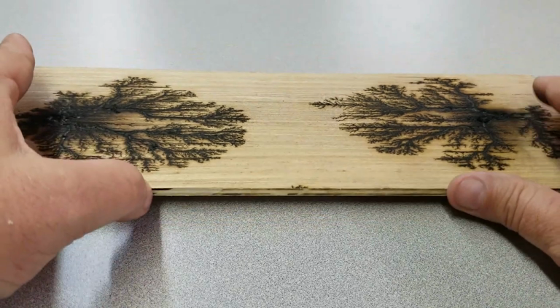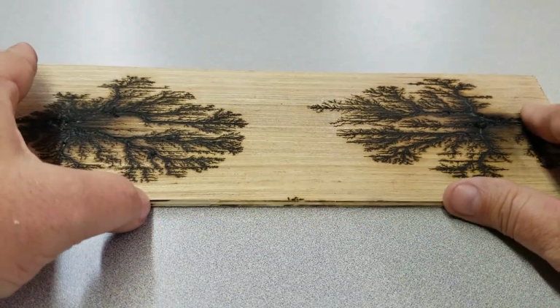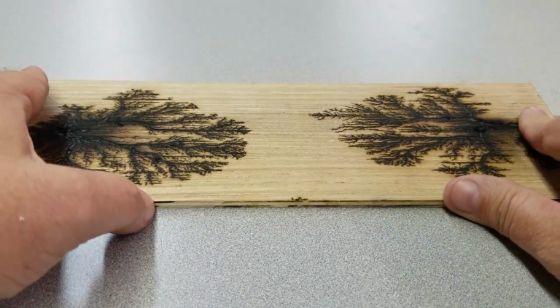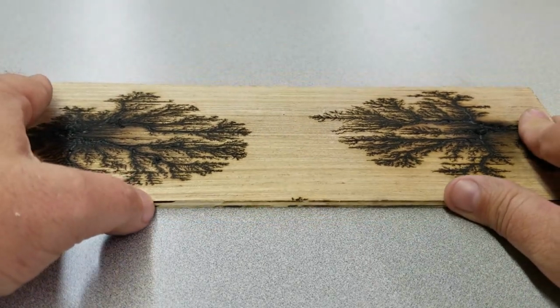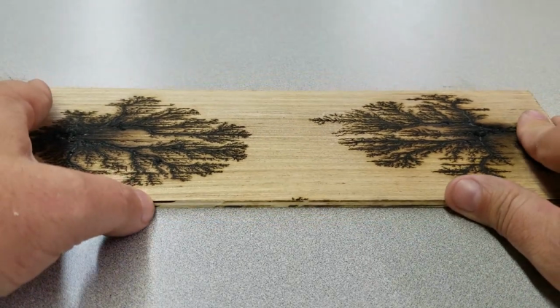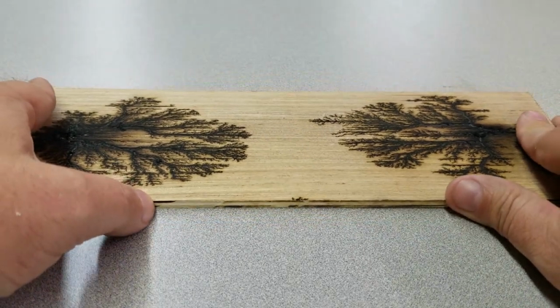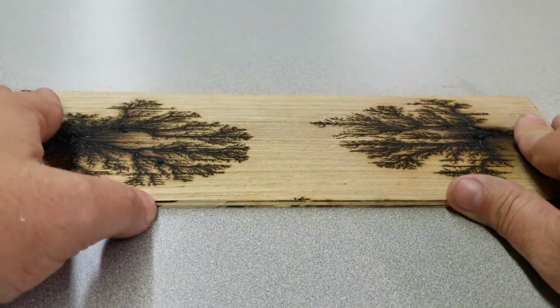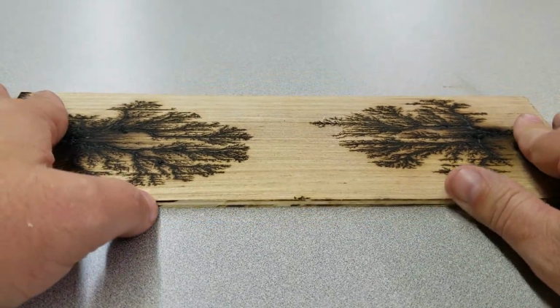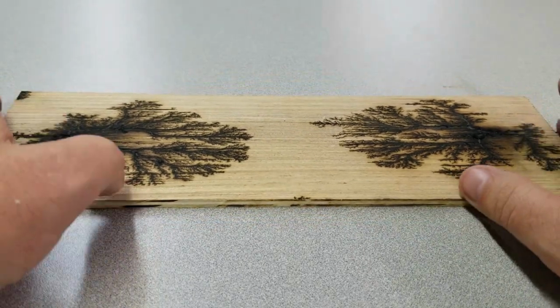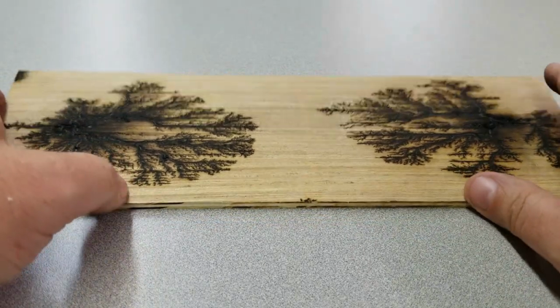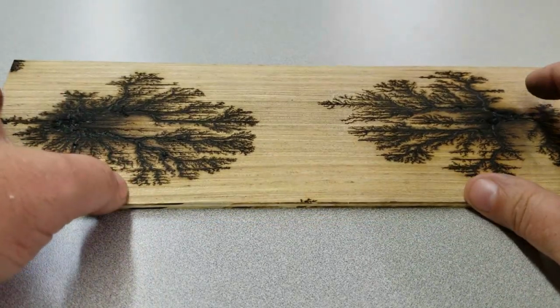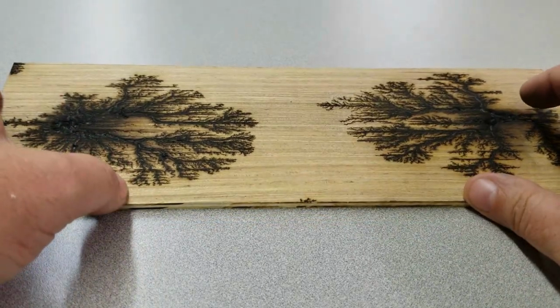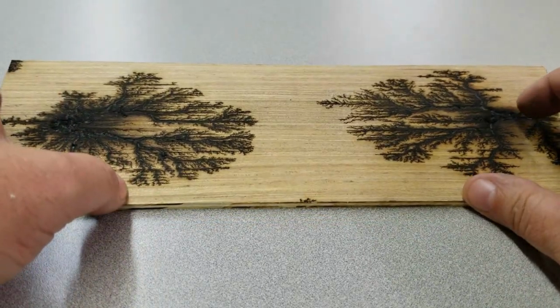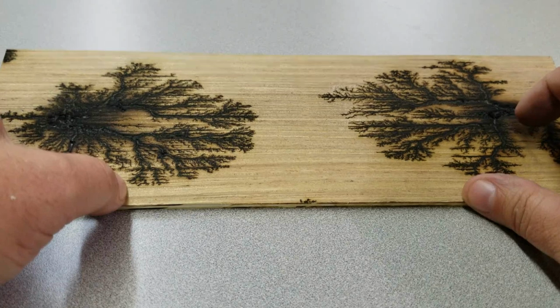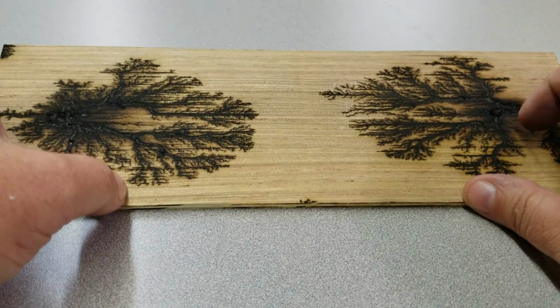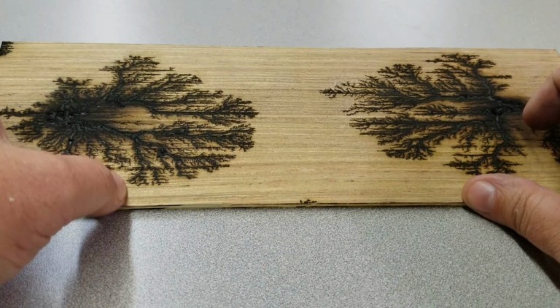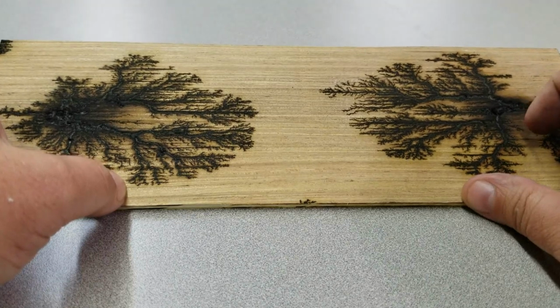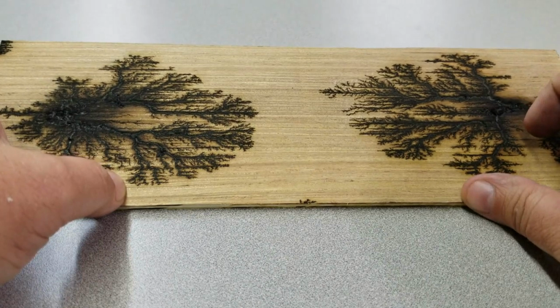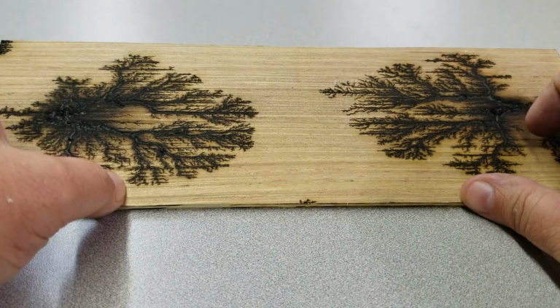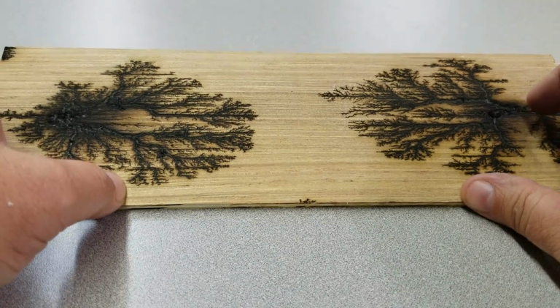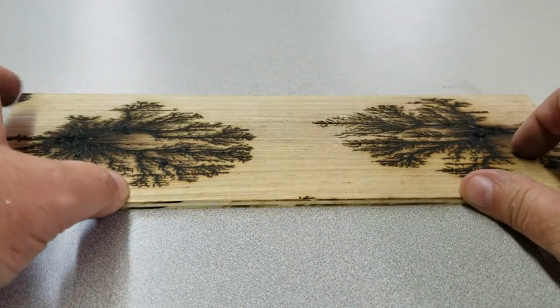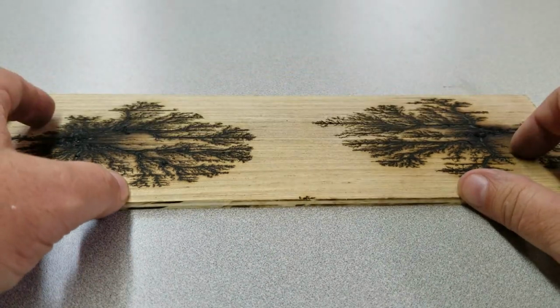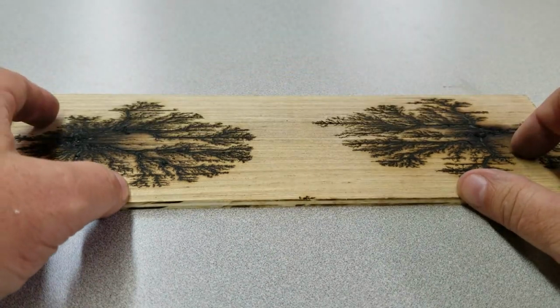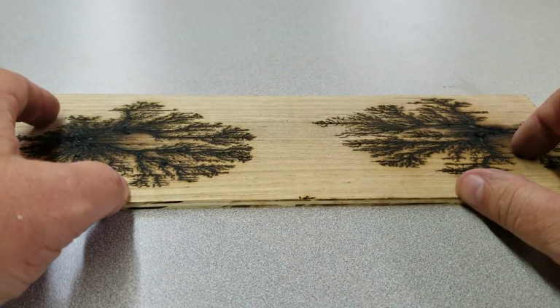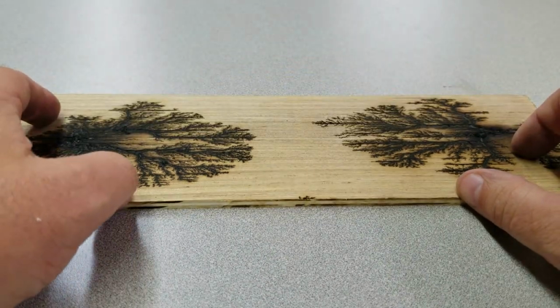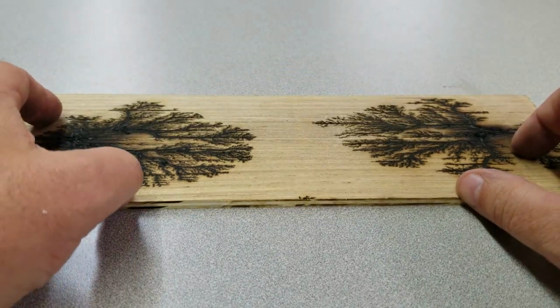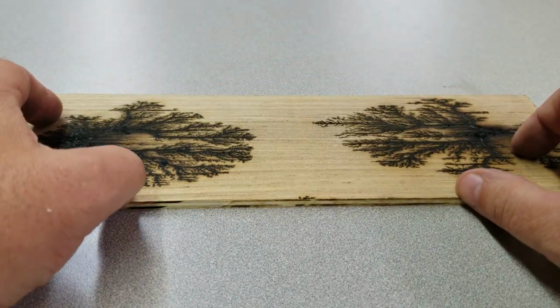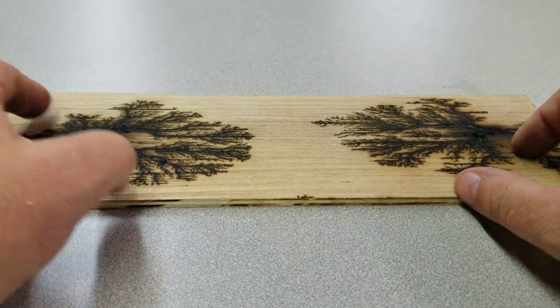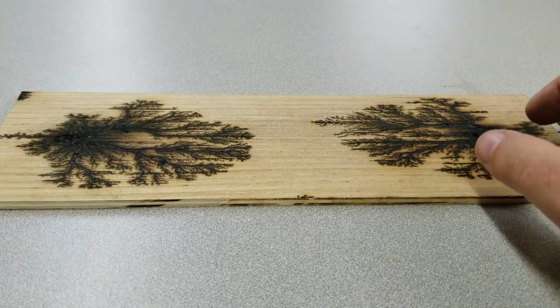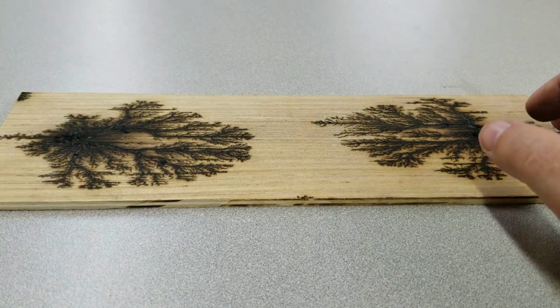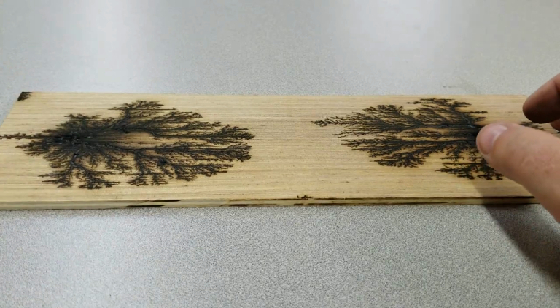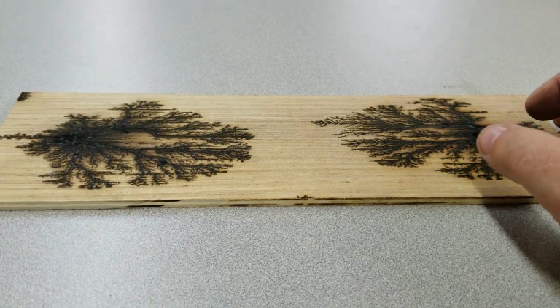So let's go out to the spray booth. I'm just going to grab a few random colors — there's no rhyme or reason to this, just kind of a test, kind of an experiment to see what happens.